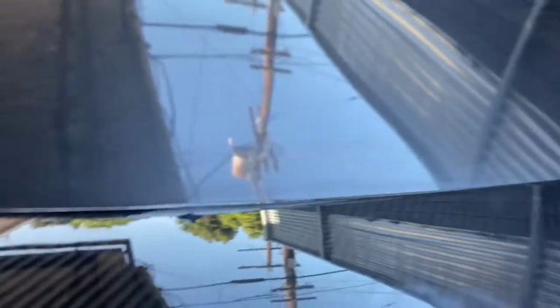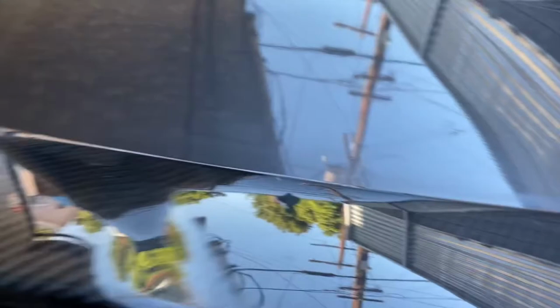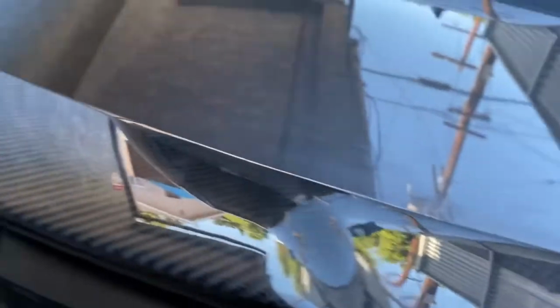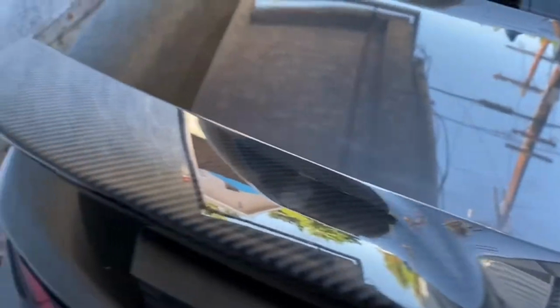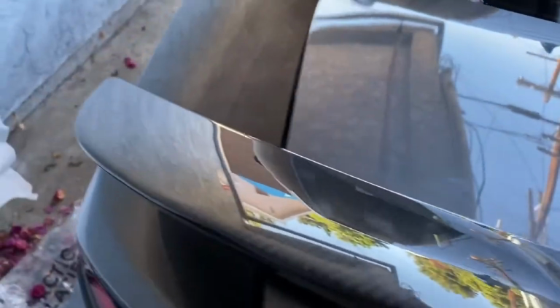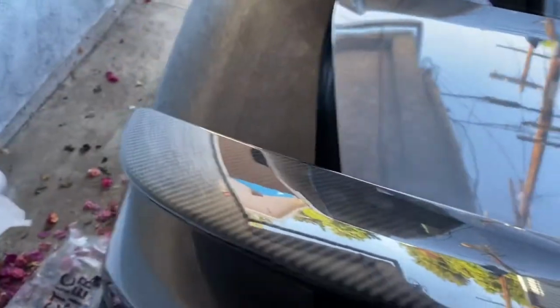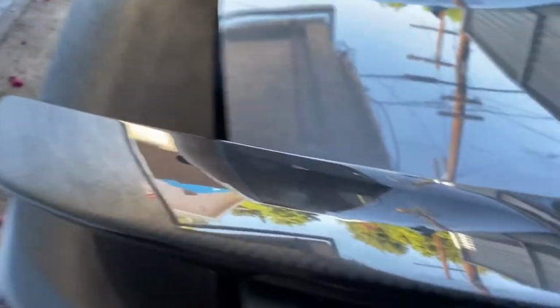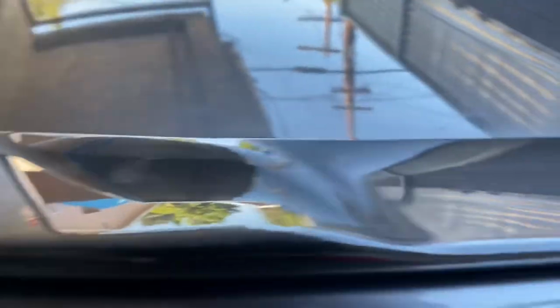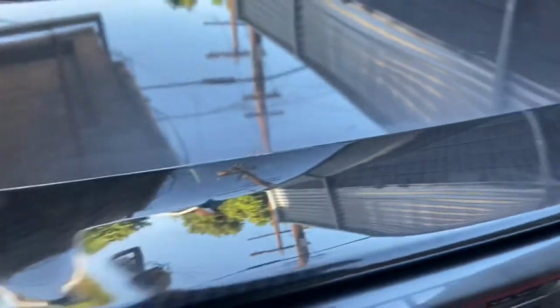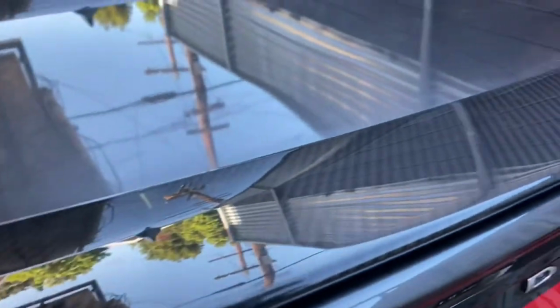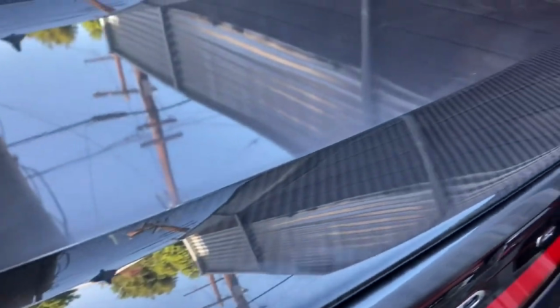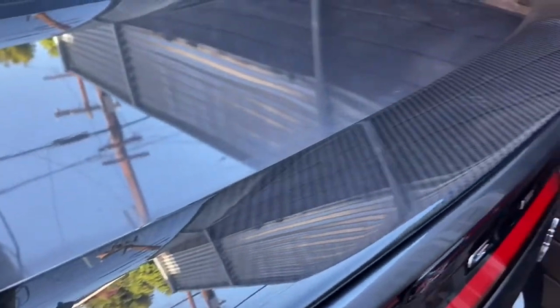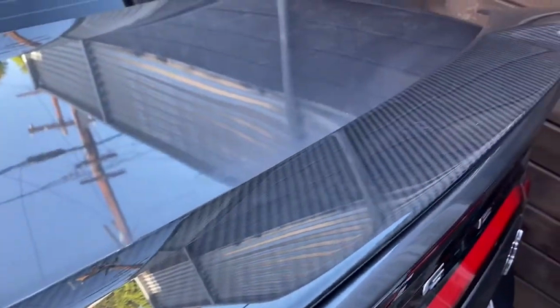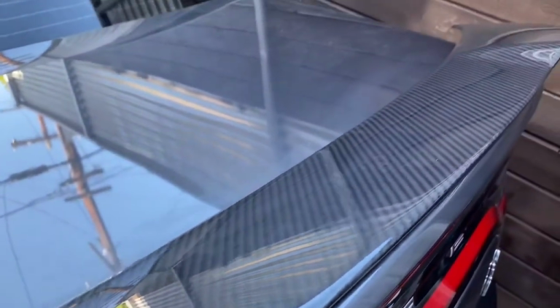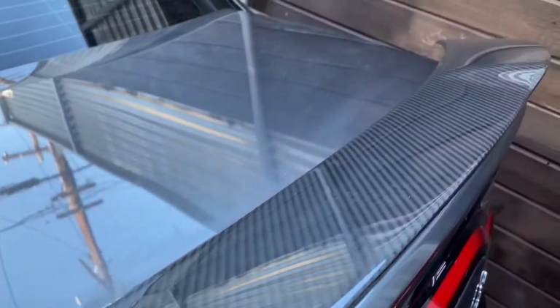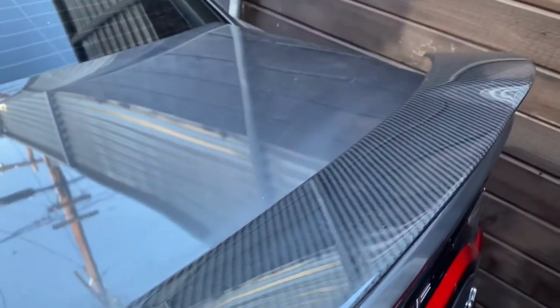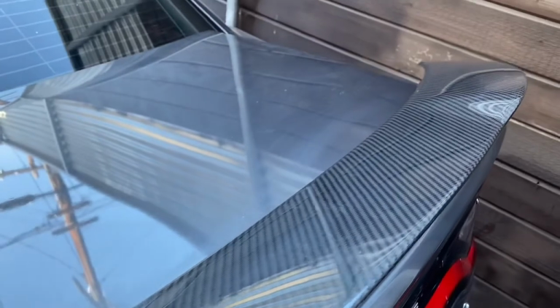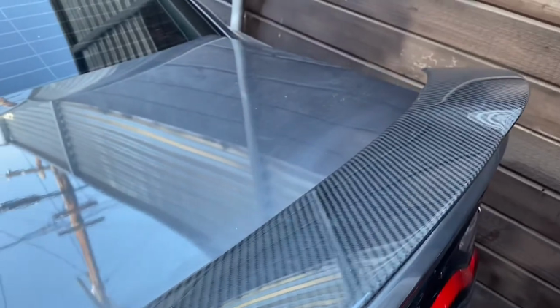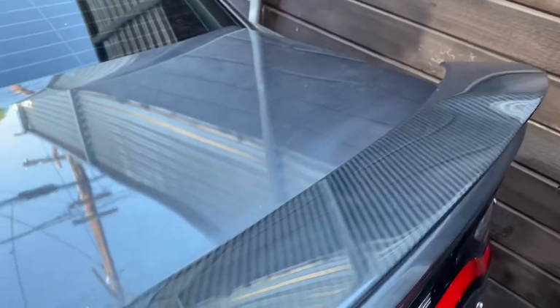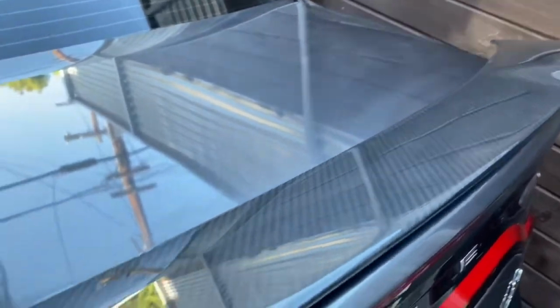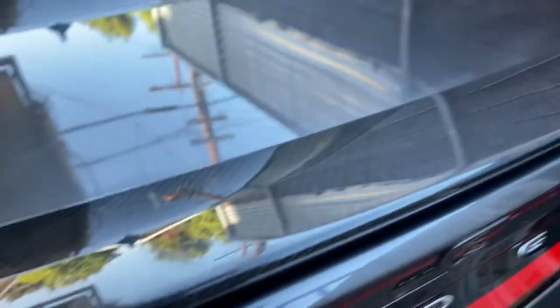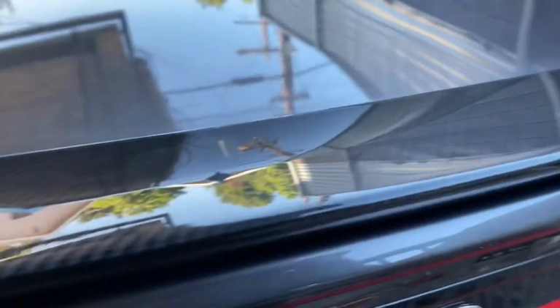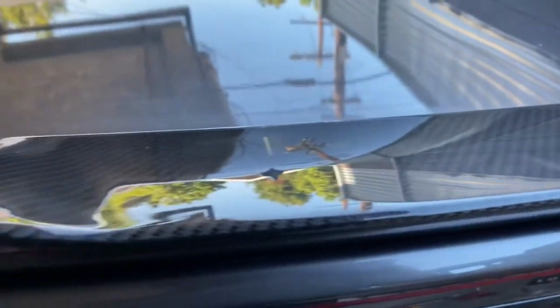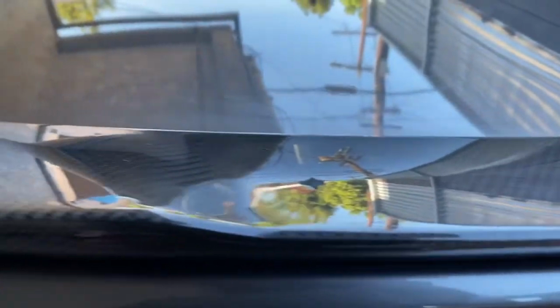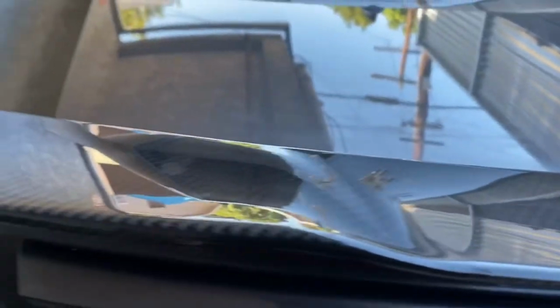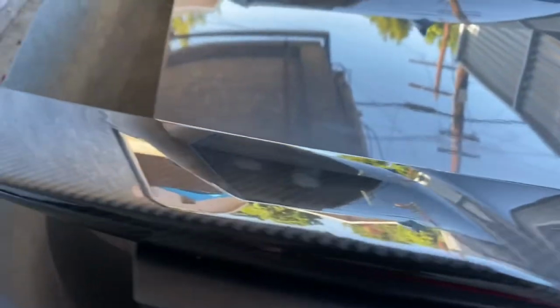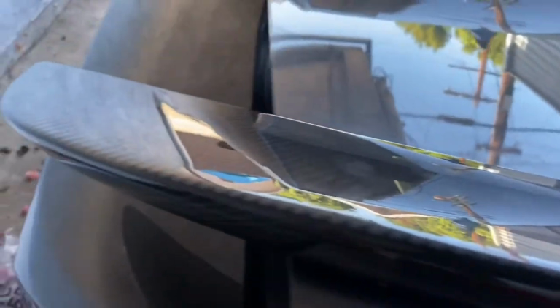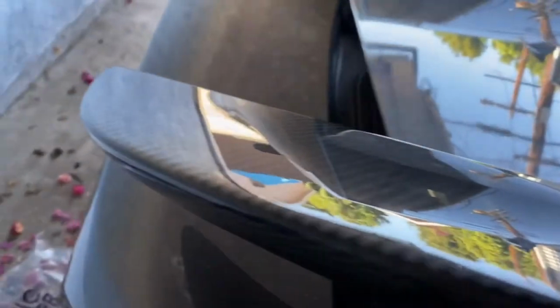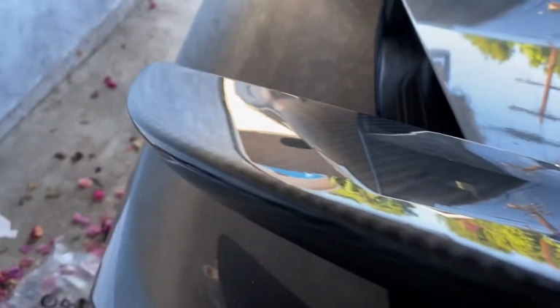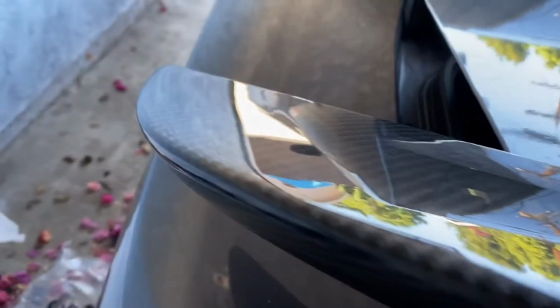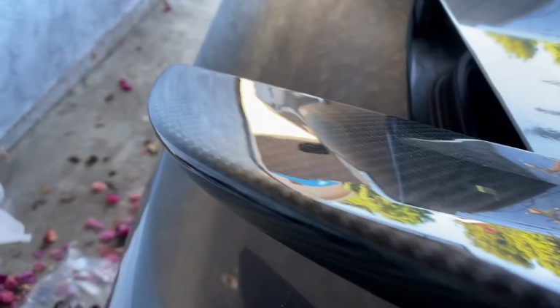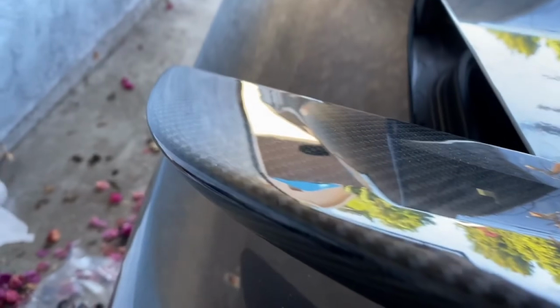Now just put everything back together the way that you took it apart. Make sure you give your trunk lid a good wipe down and polish, and enjoy your carbon fiber rear spoiler.